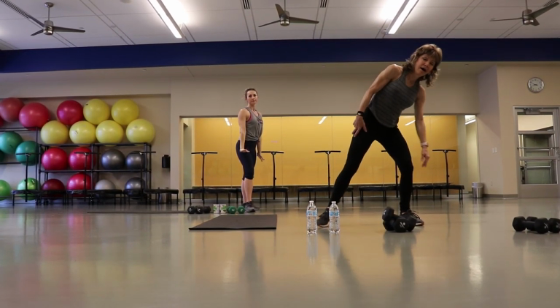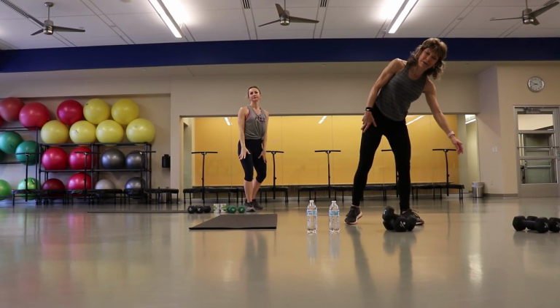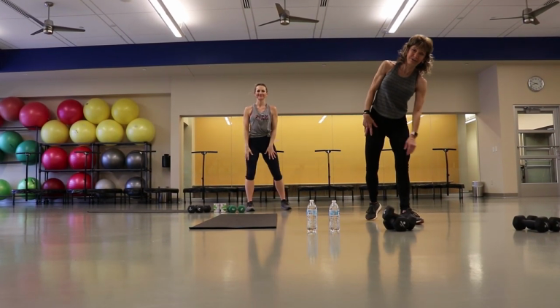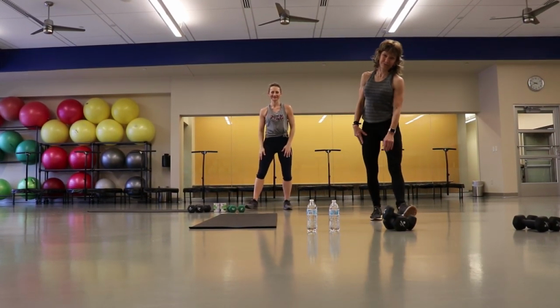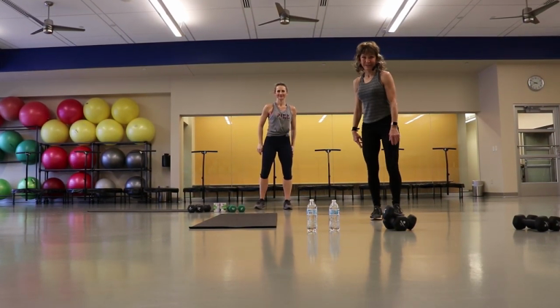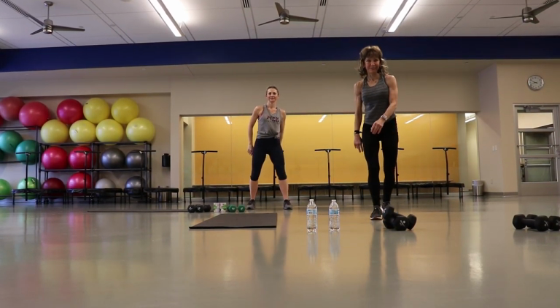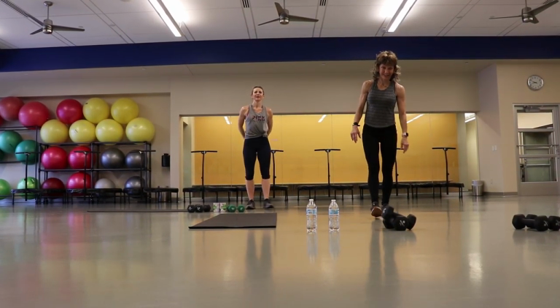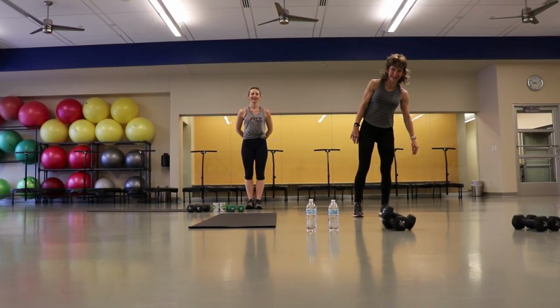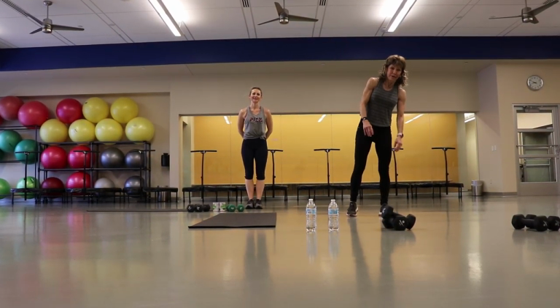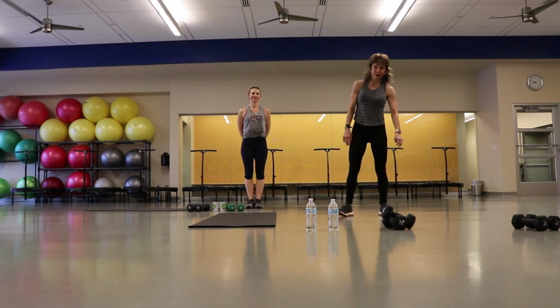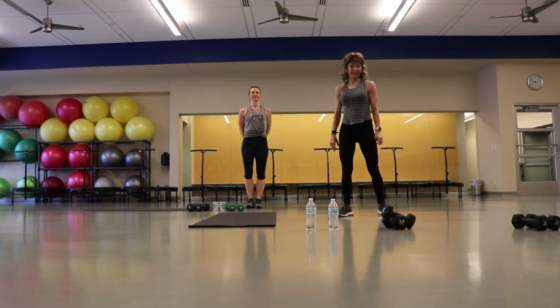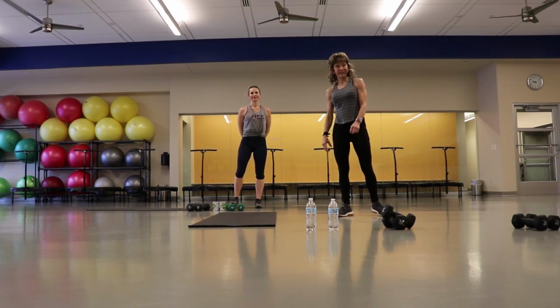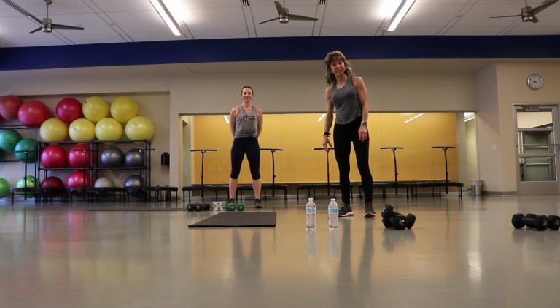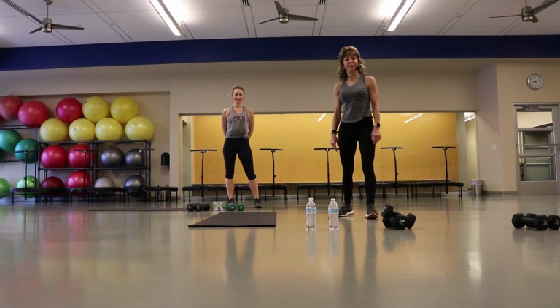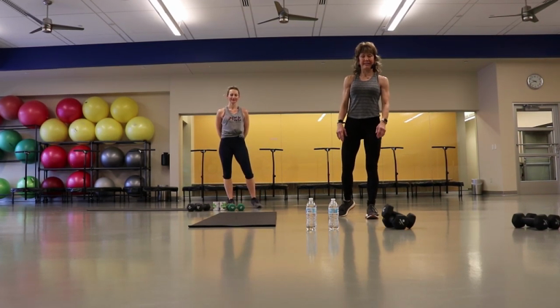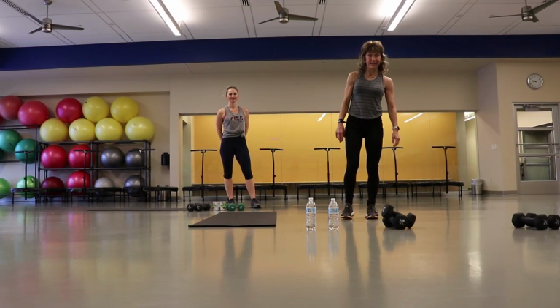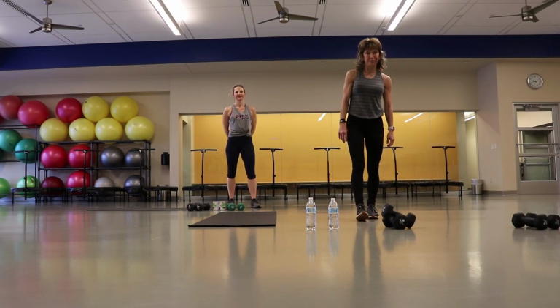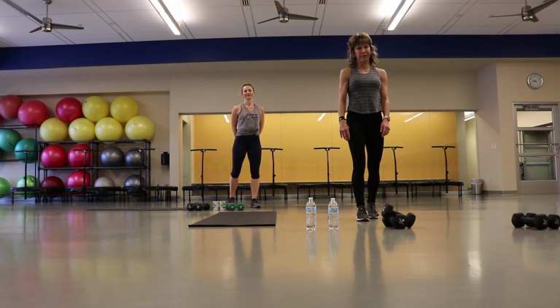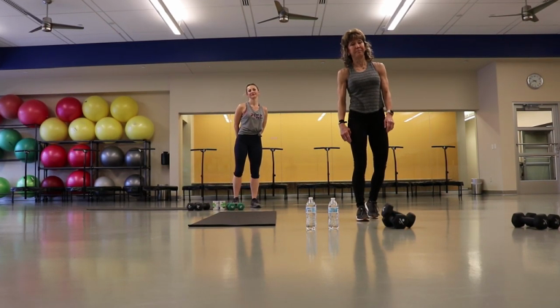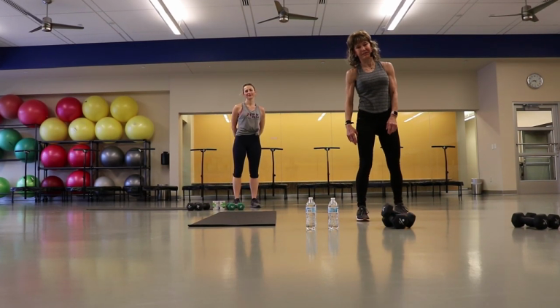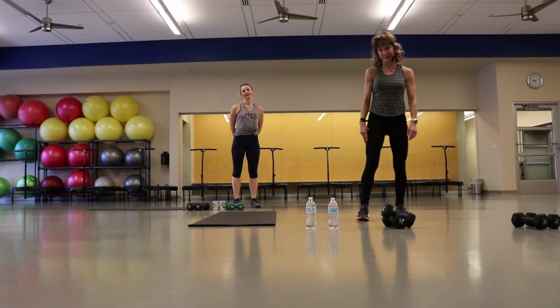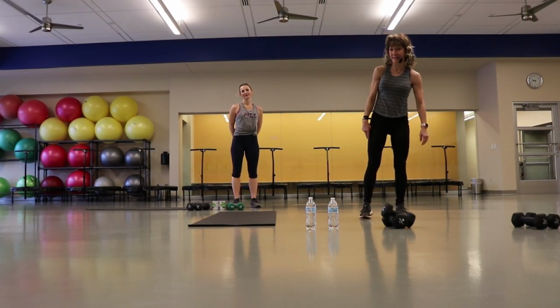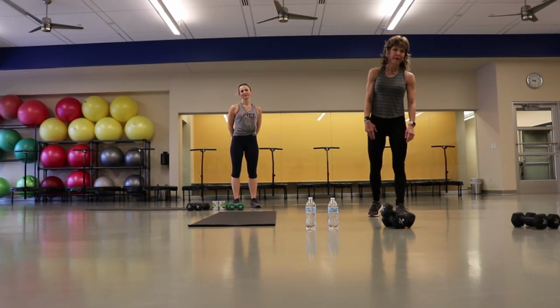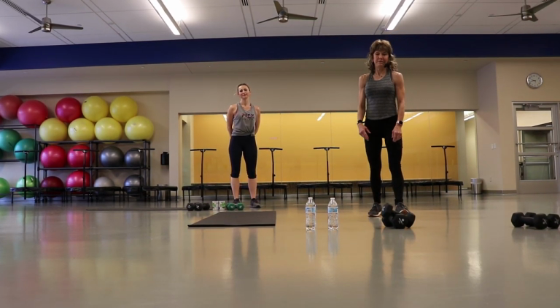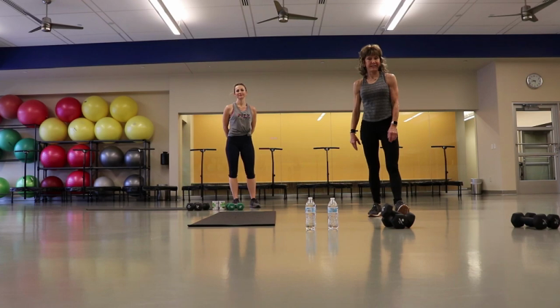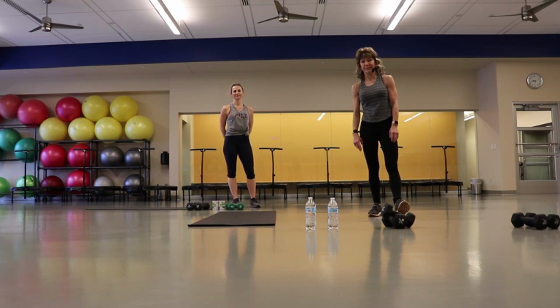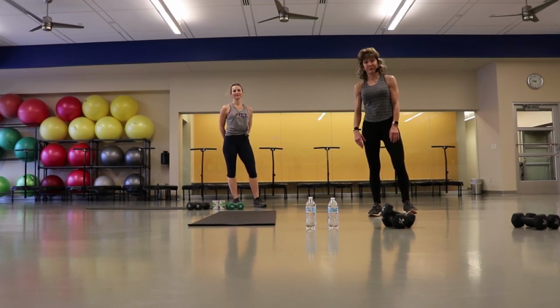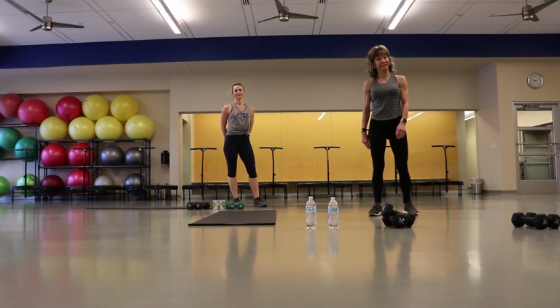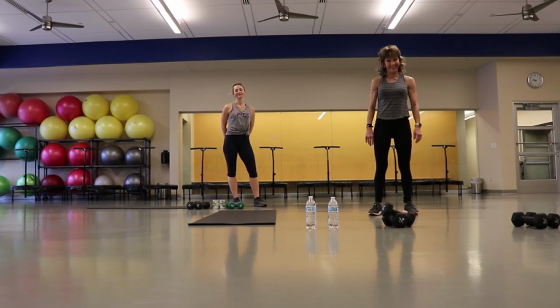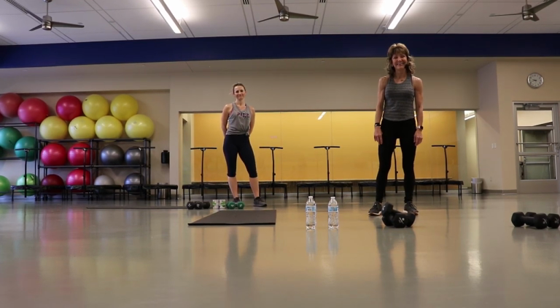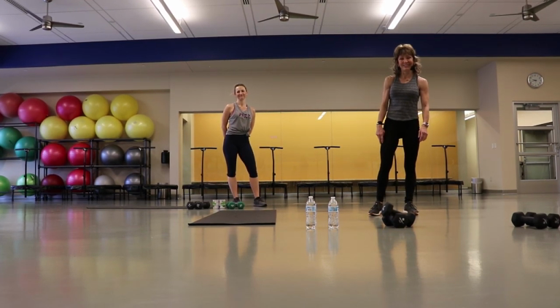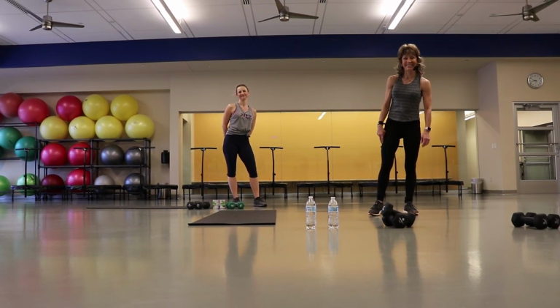I want to thank you guys for working out with us today. We hope this is a little bit of movement that you guys can do at home — maybe as a family, maybe just getting some stress relief. We'll see you later.